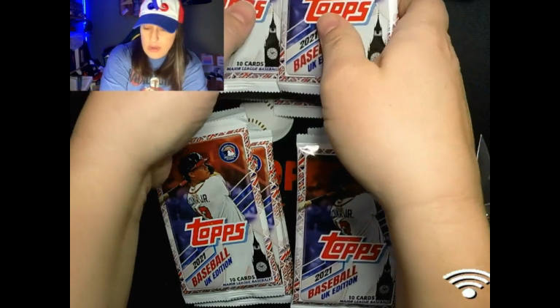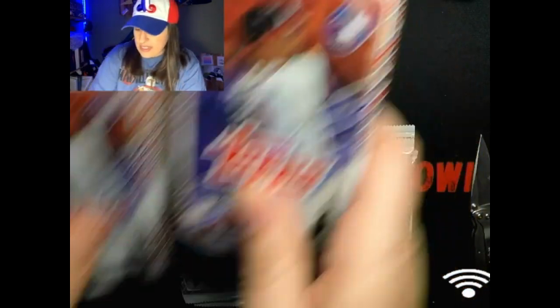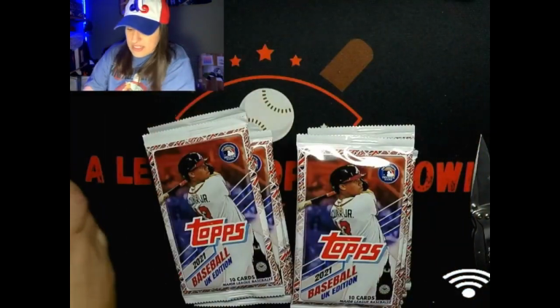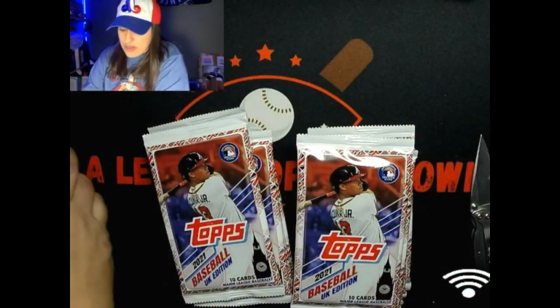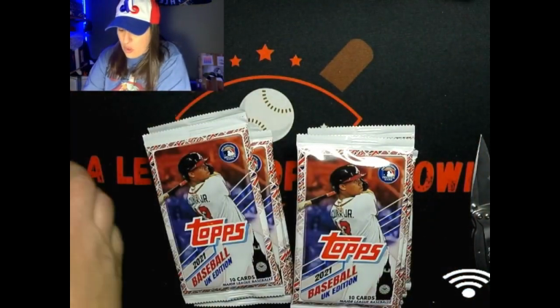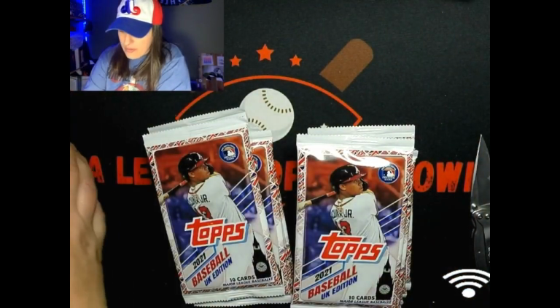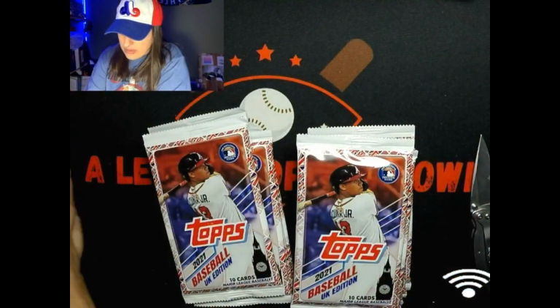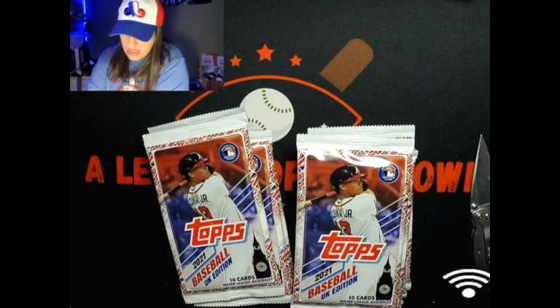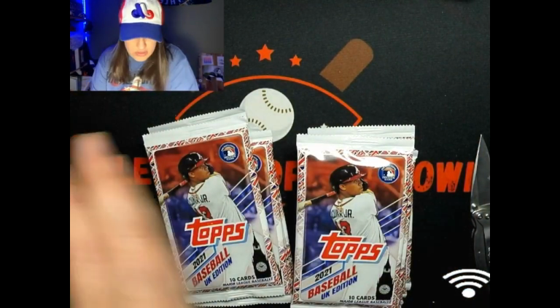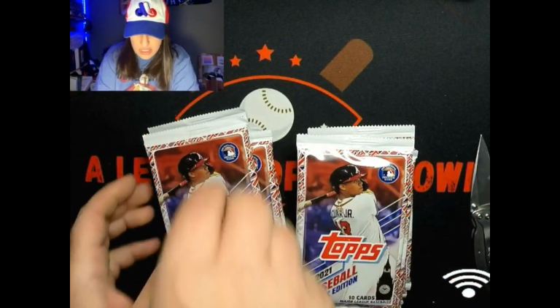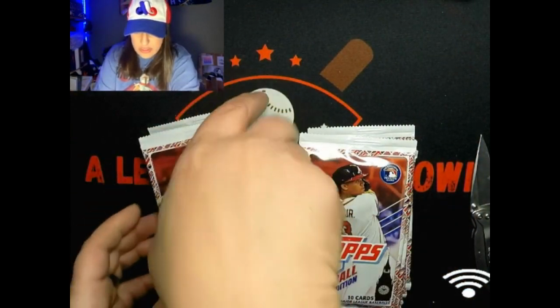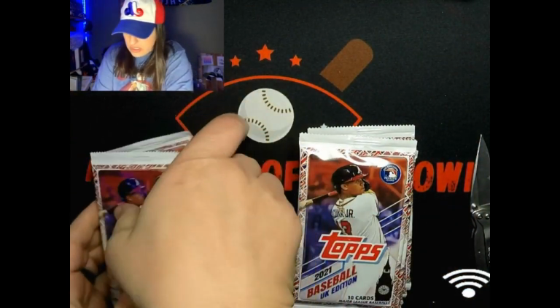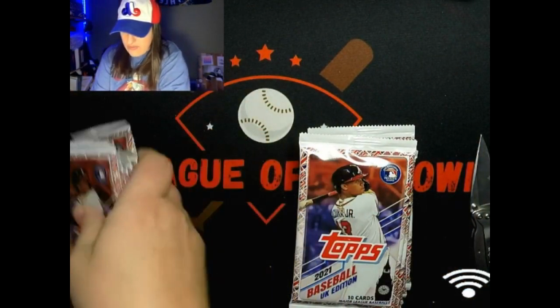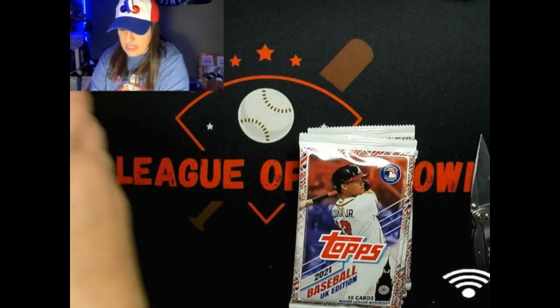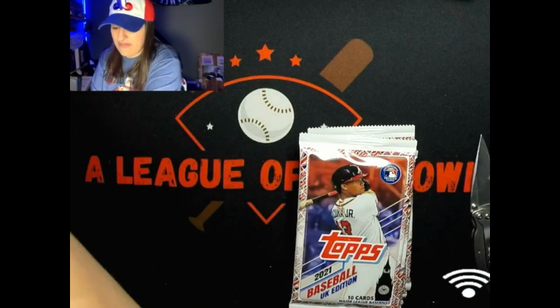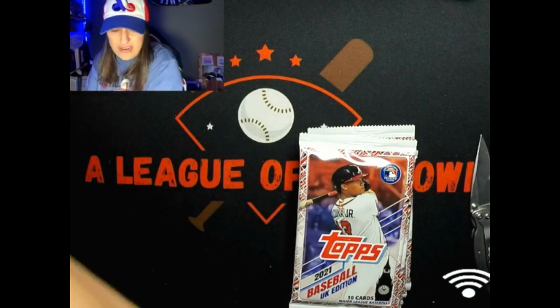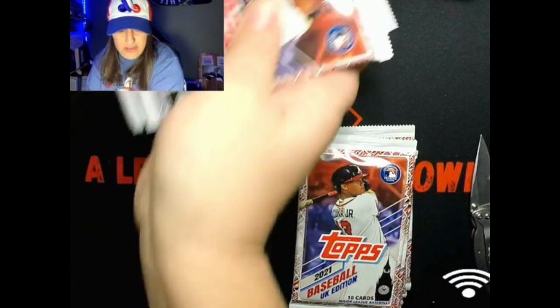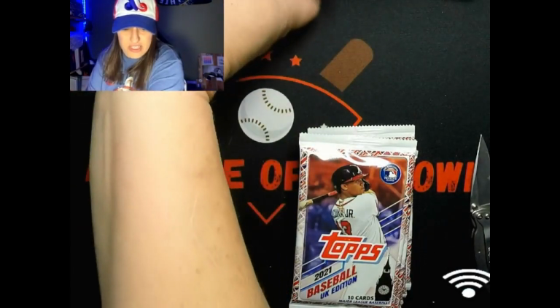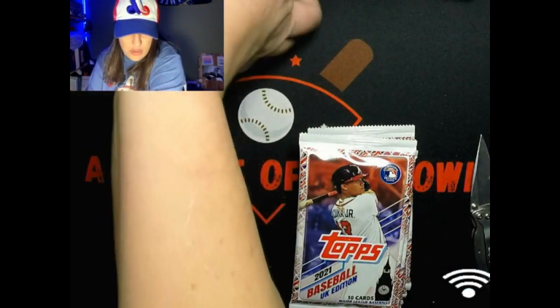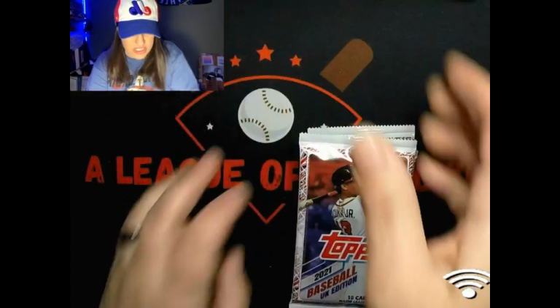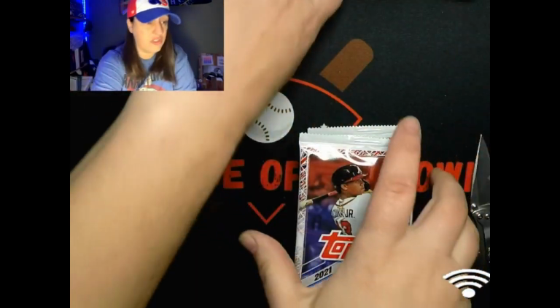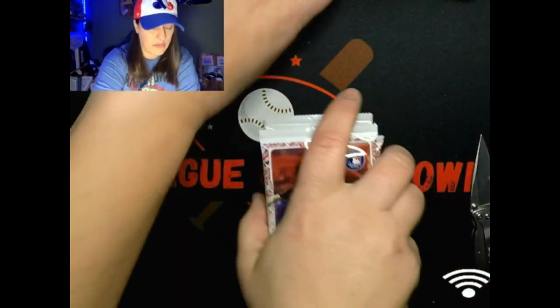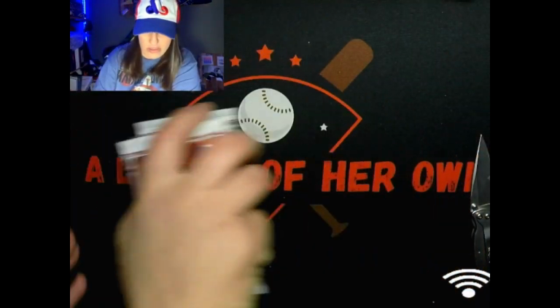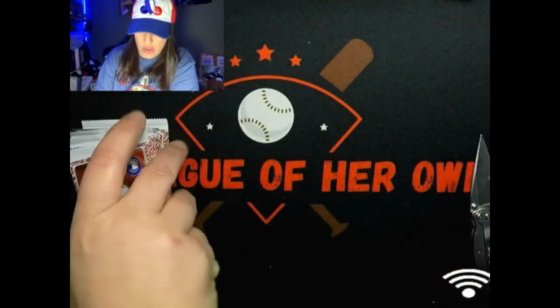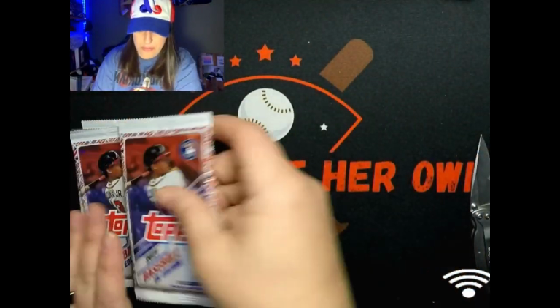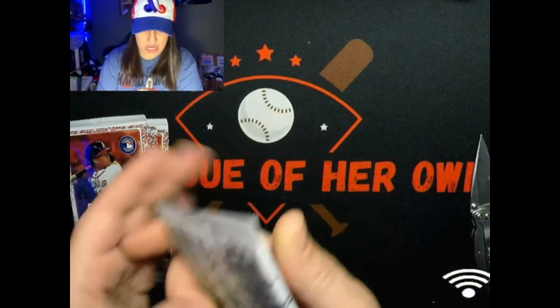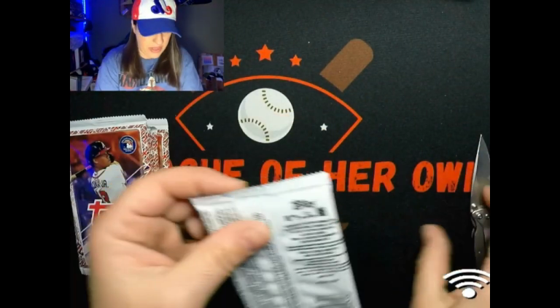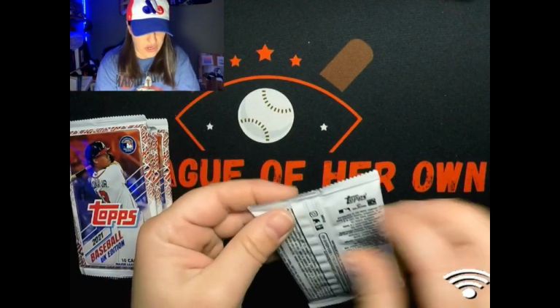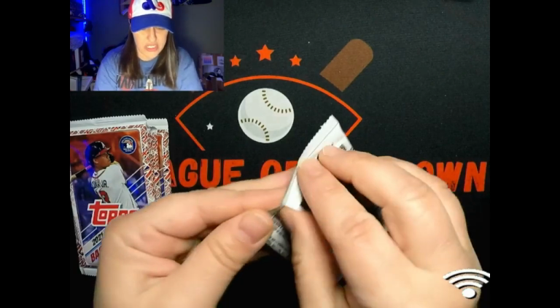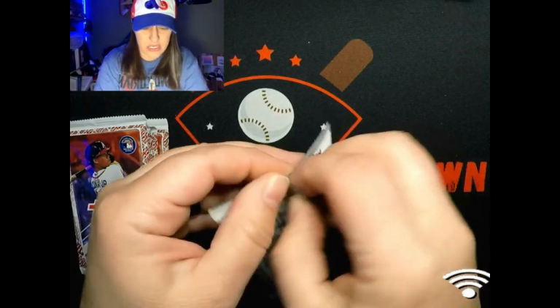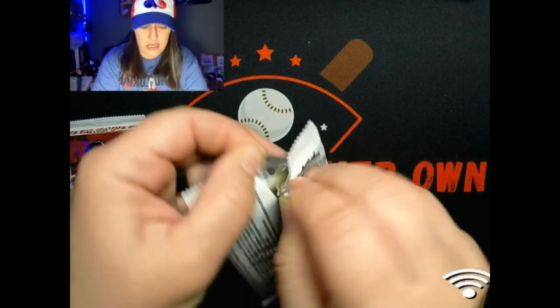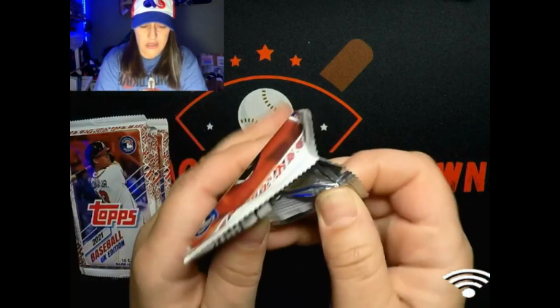Since I'm opening a whole hobby box I'm gonna try and do it a little different. I've never done this but I know a lot of channels do it where they'll open a bunch up at first and look through them all.